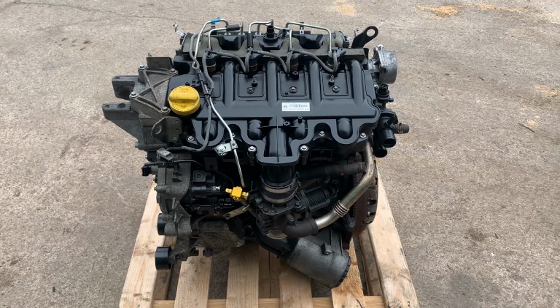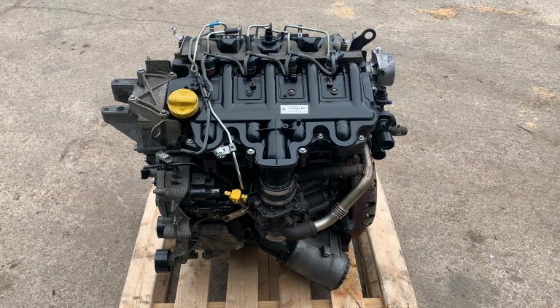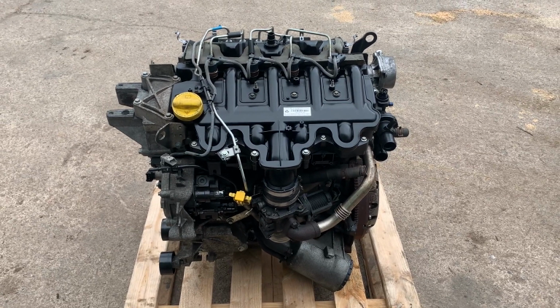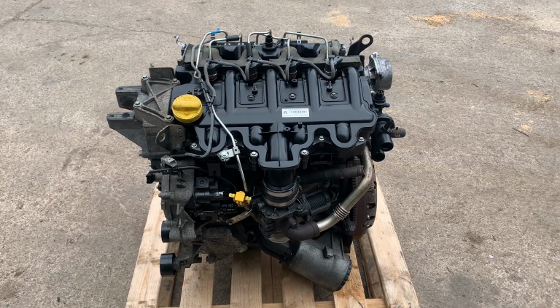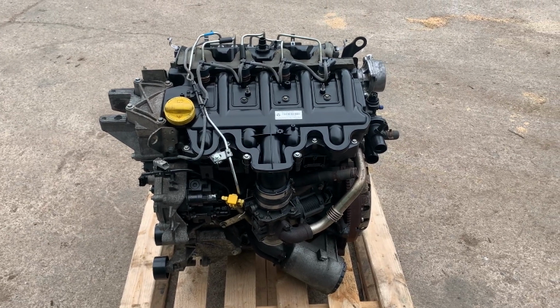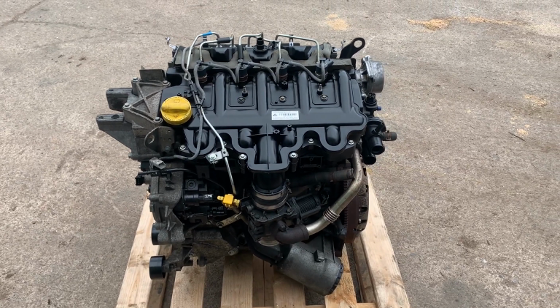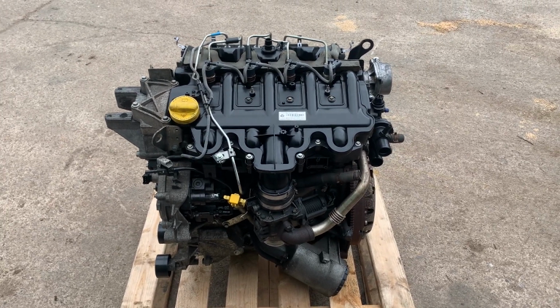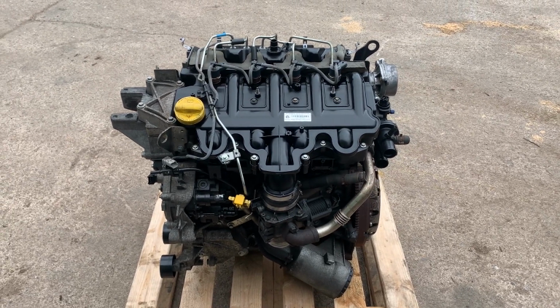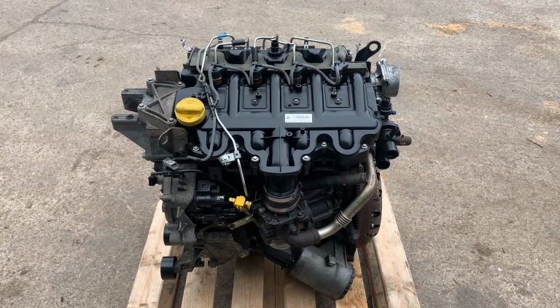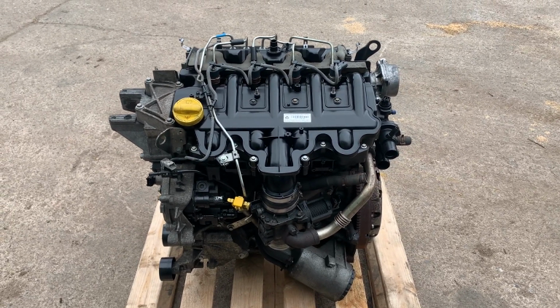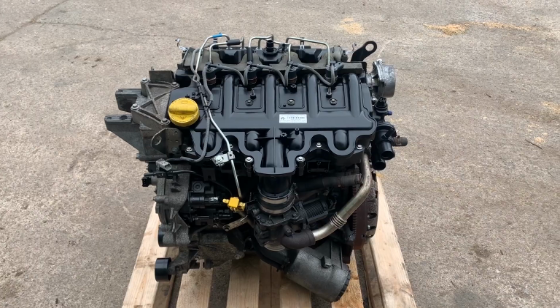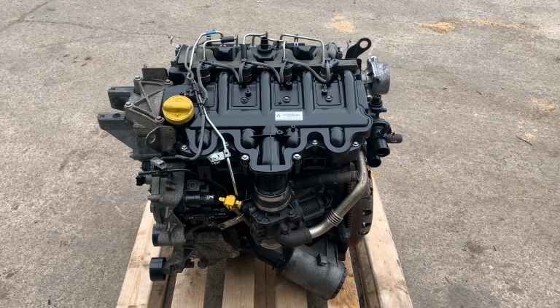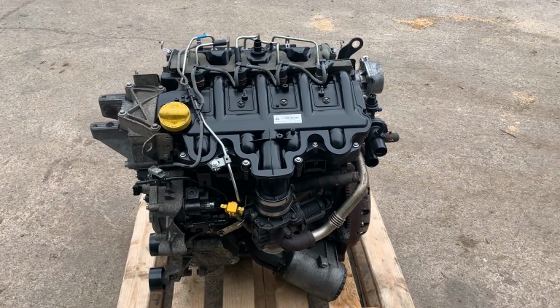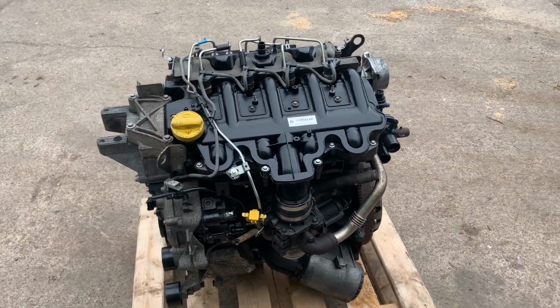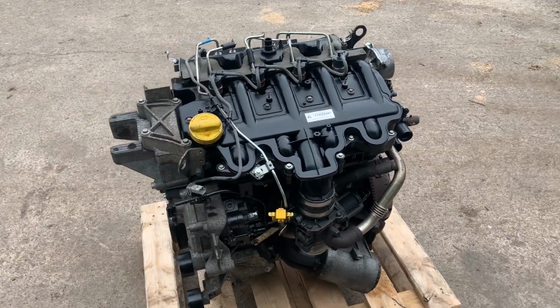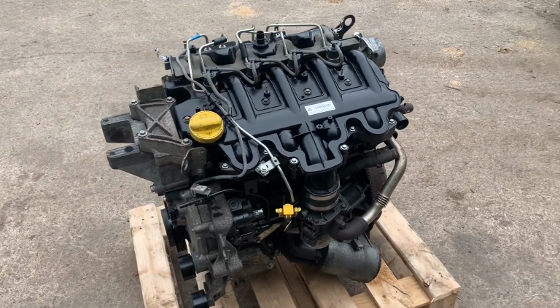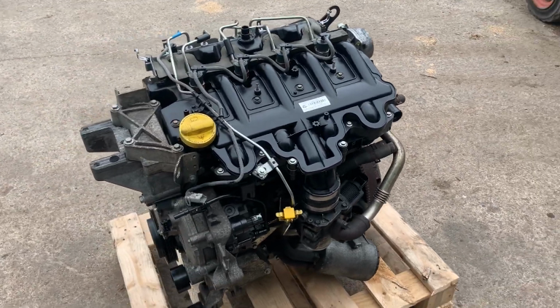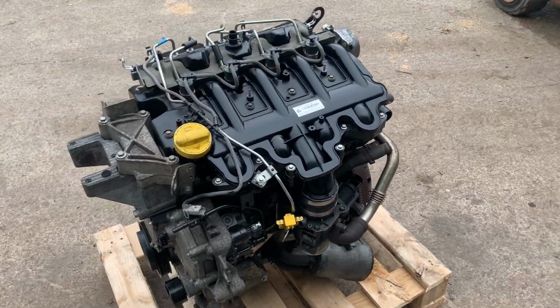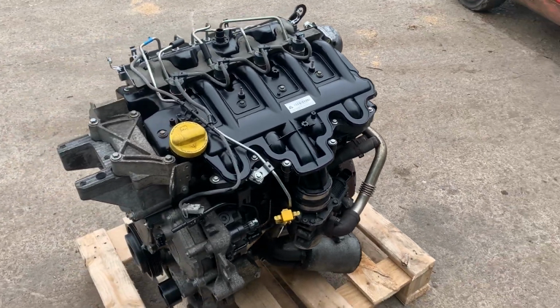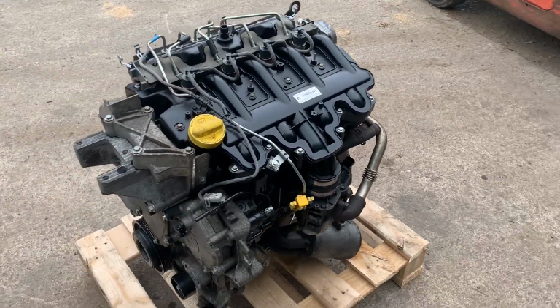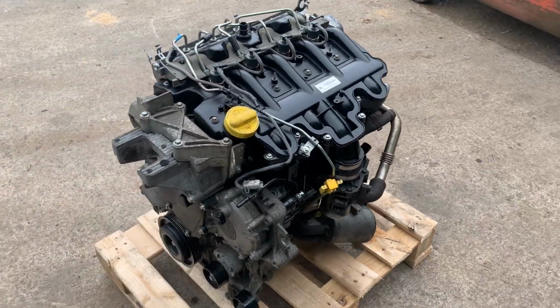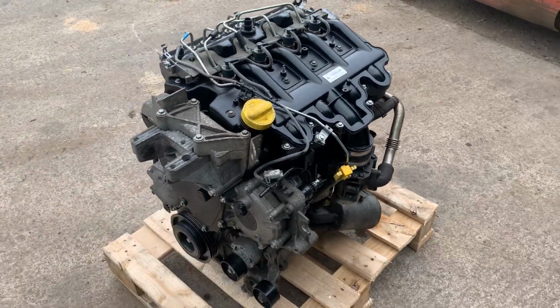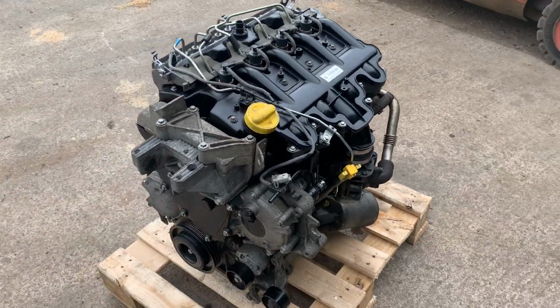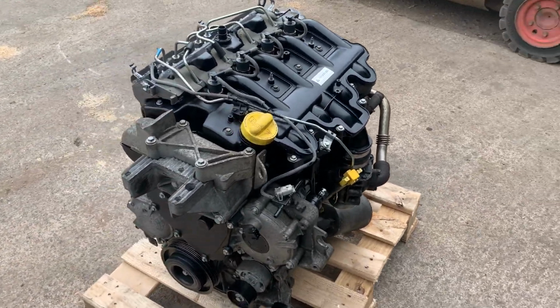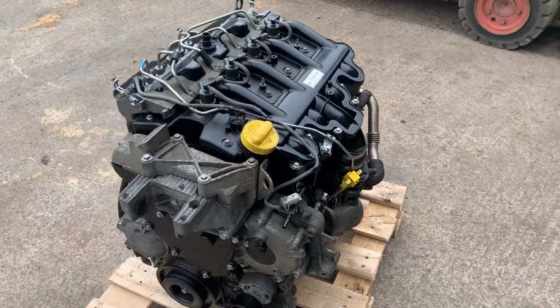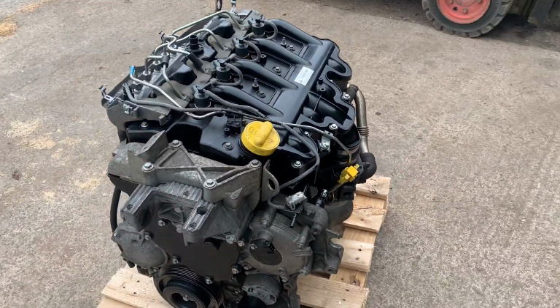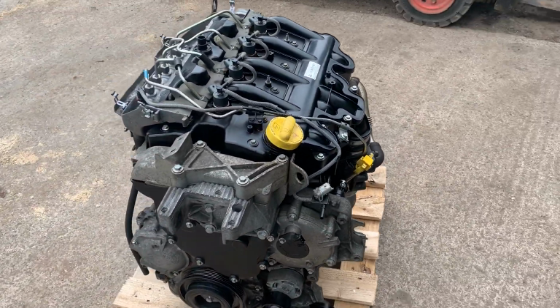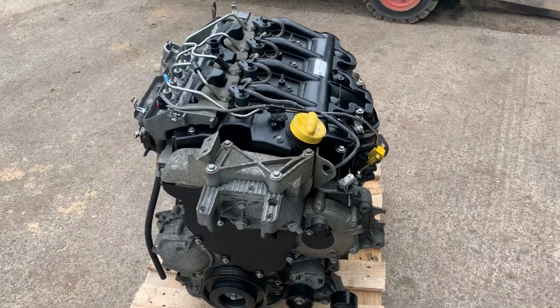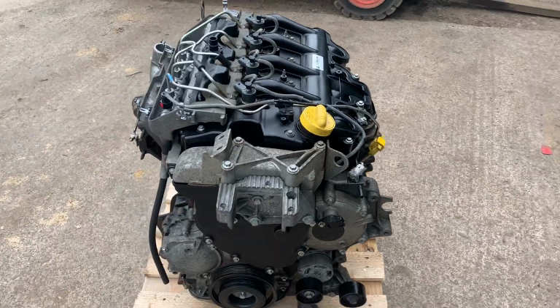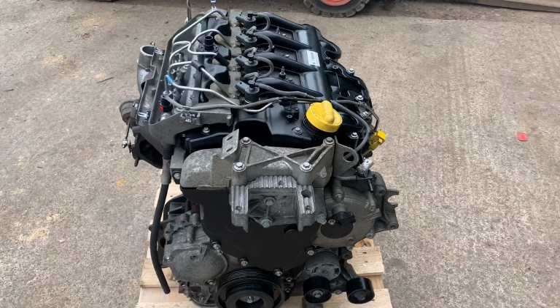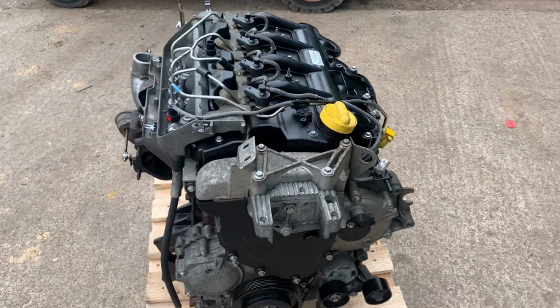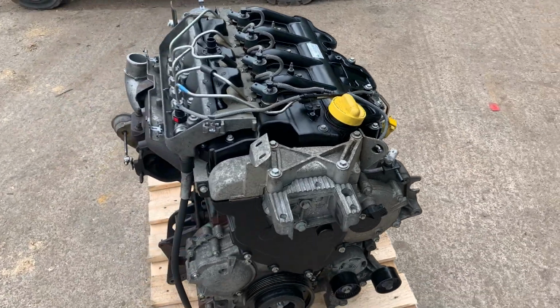Hello, this is Van Services, a commercial vehicle breaker based in Bristol. This is a Renault Master G9U 720 engine.